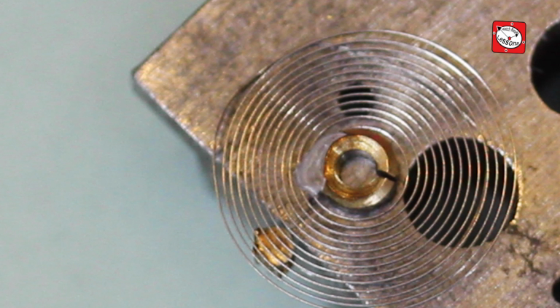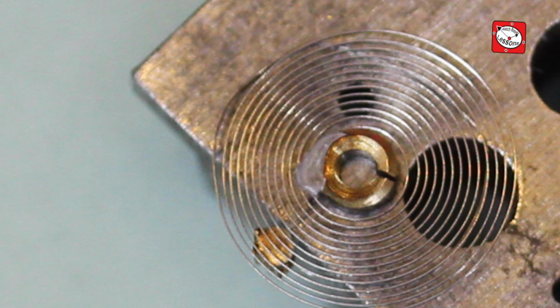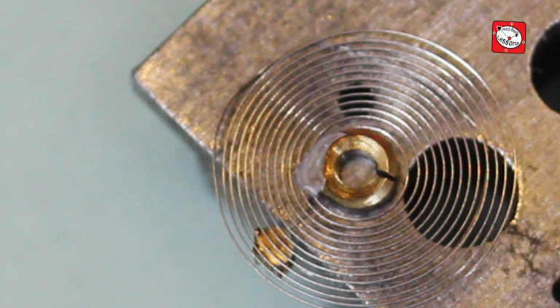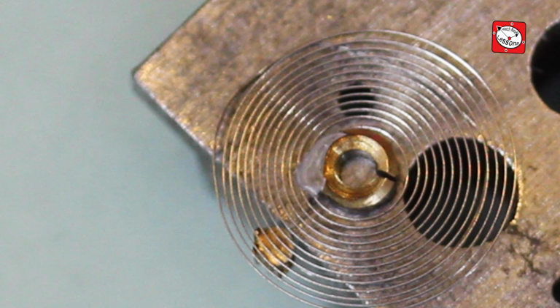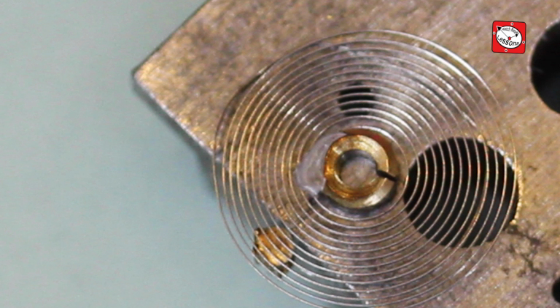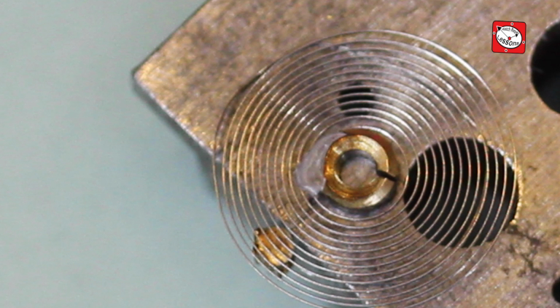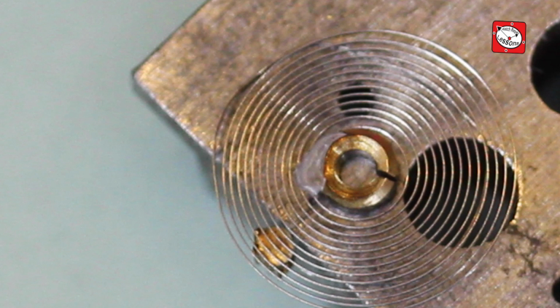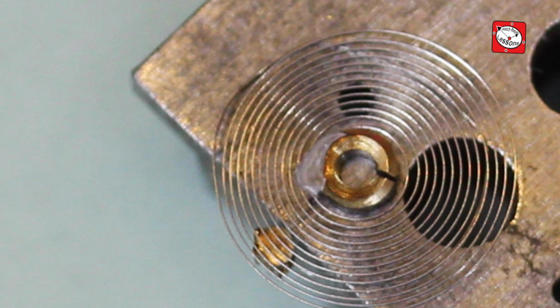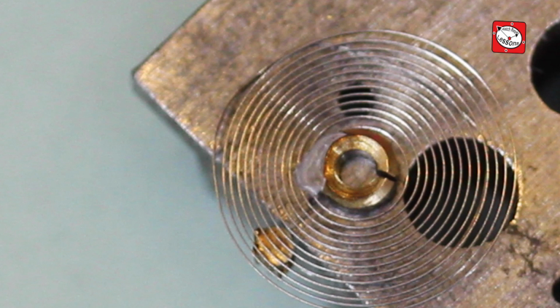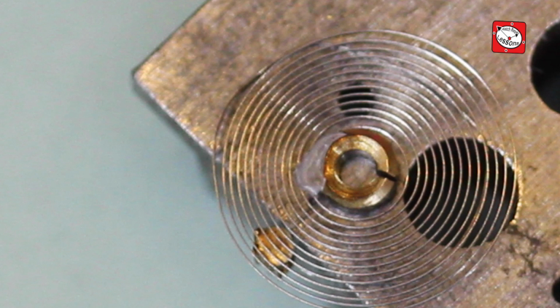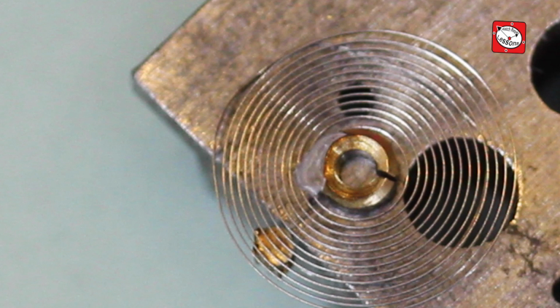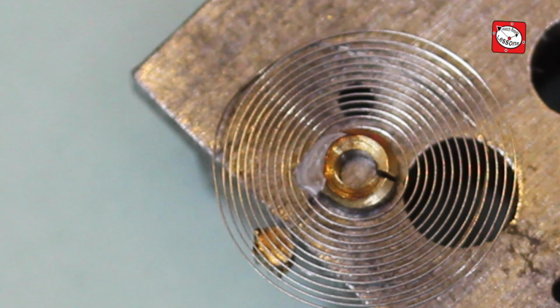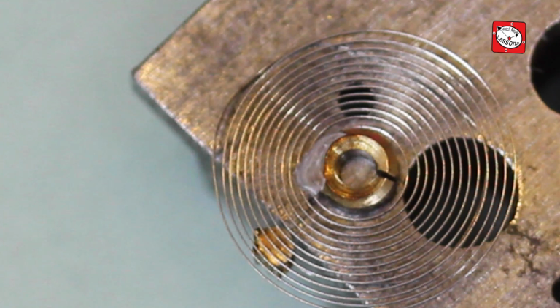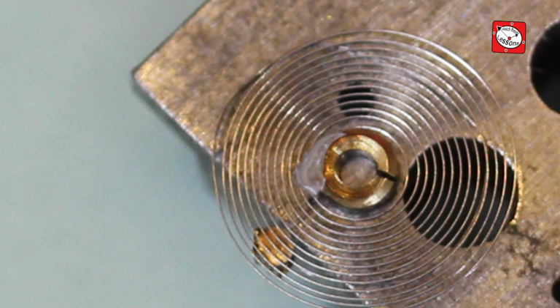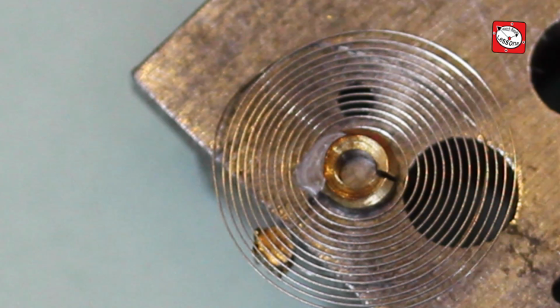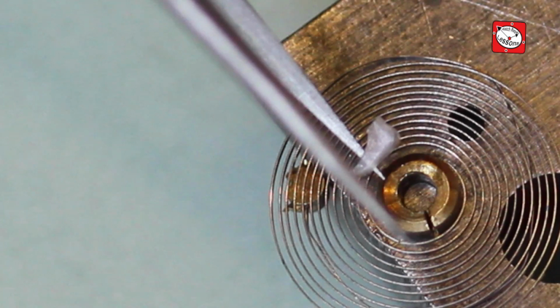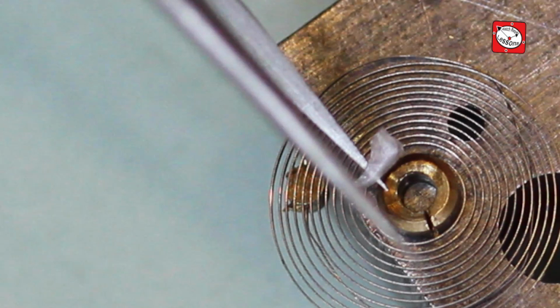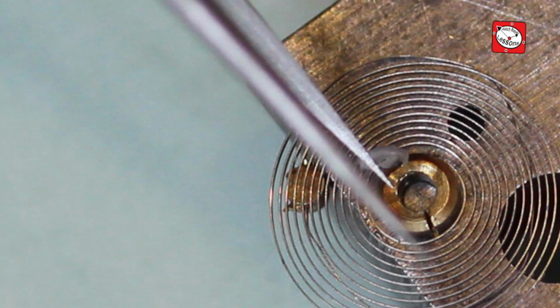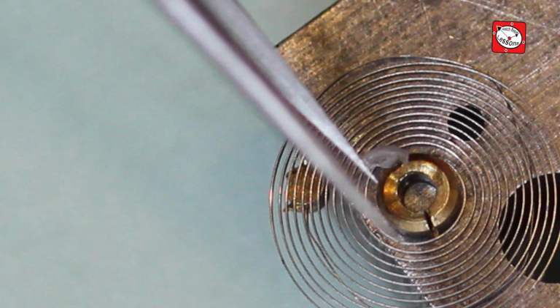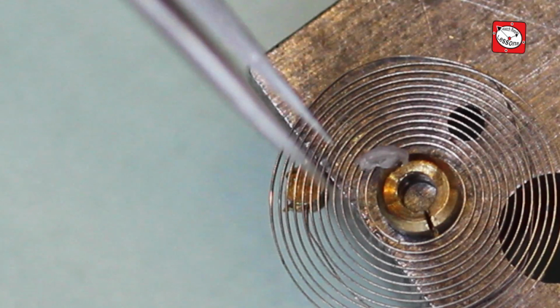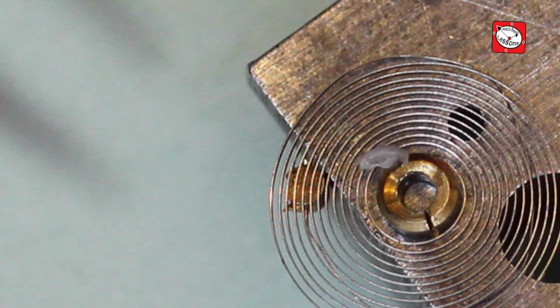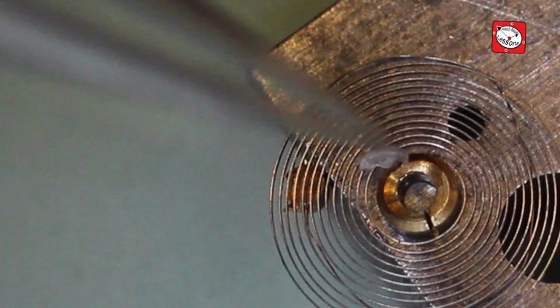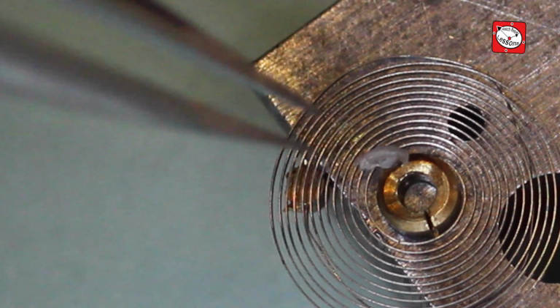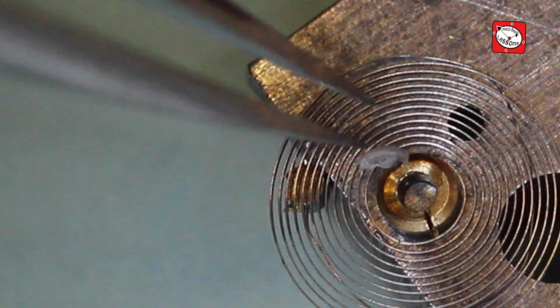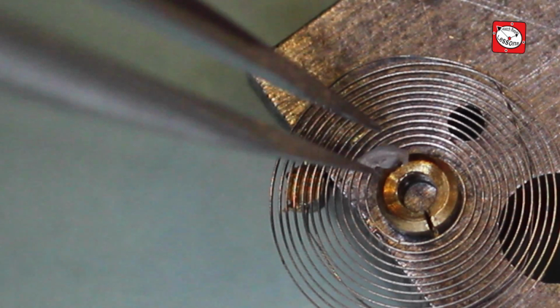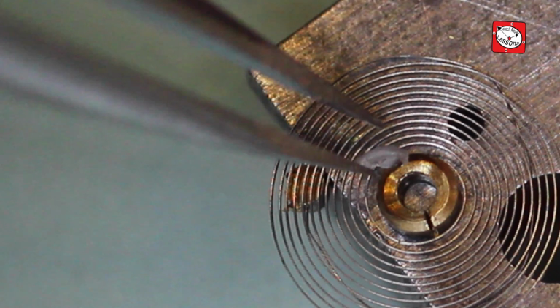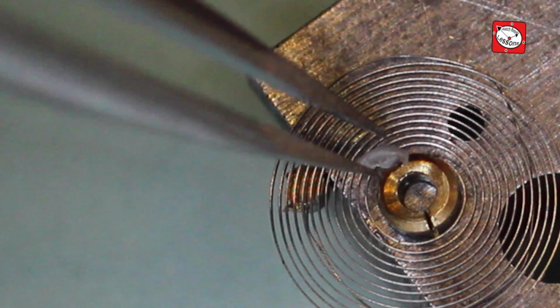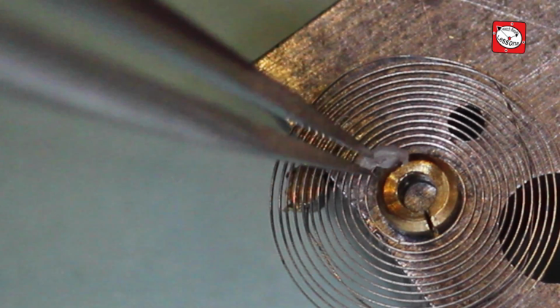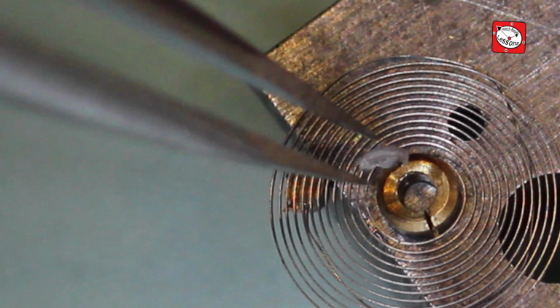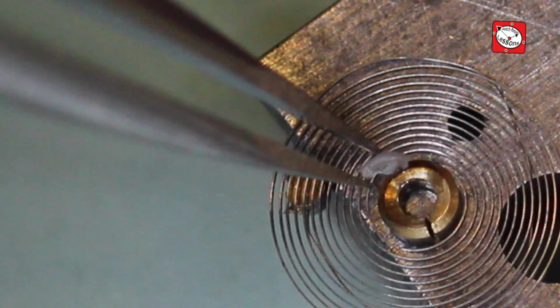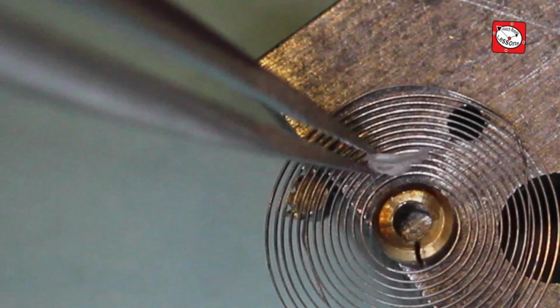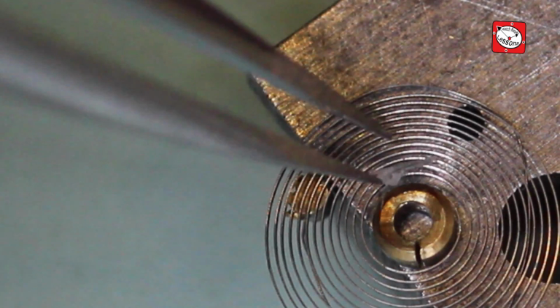Soaking the hairspring in acetone would have loosened the glue, but I thought I would take a quick stab at picking it away first and luckily it did not take much for it to peel away.